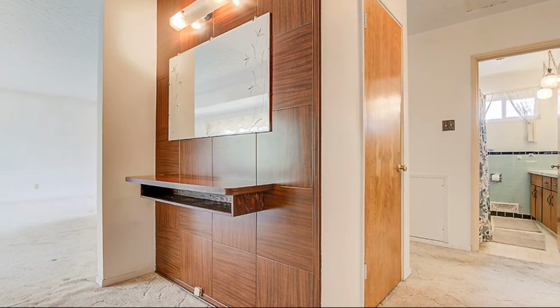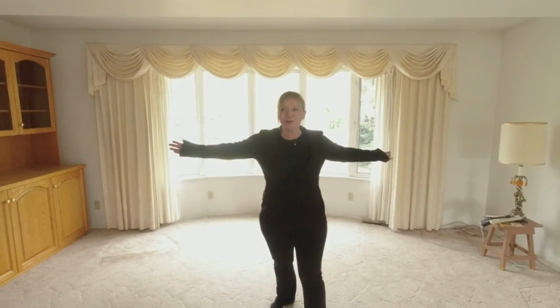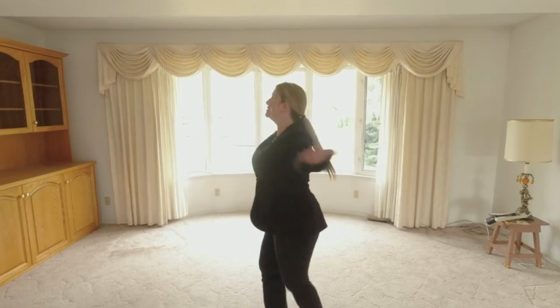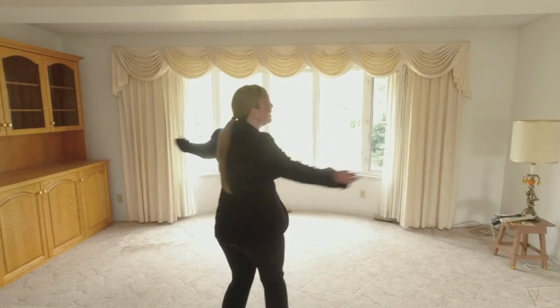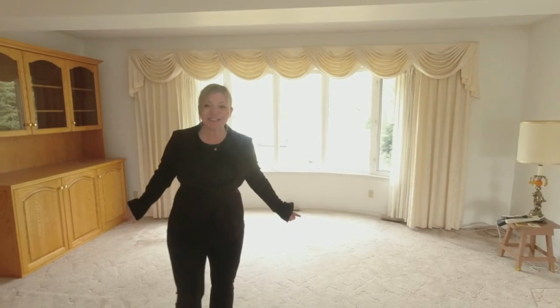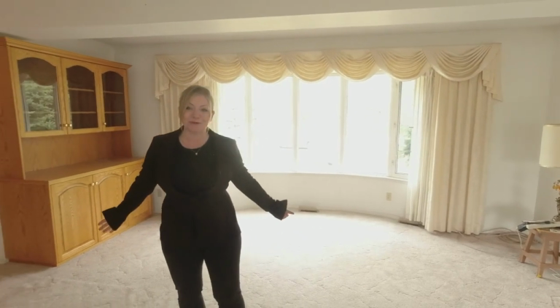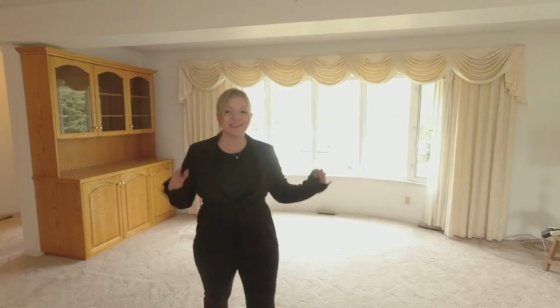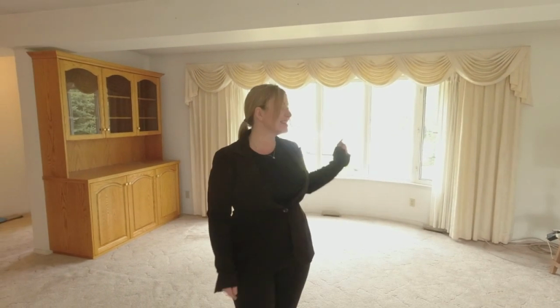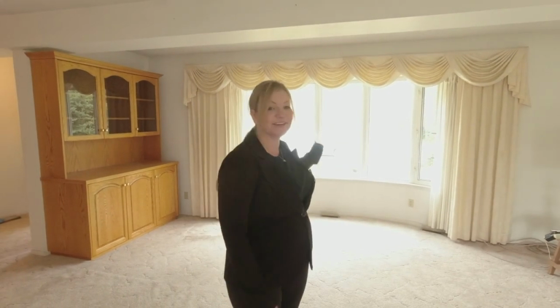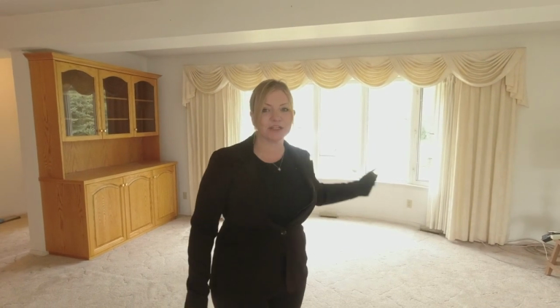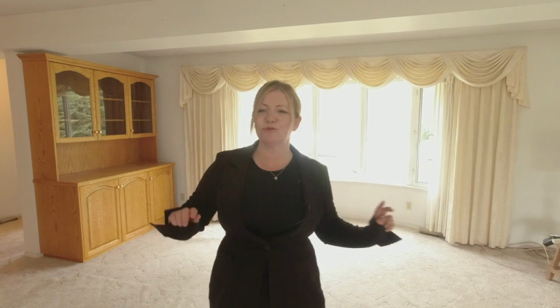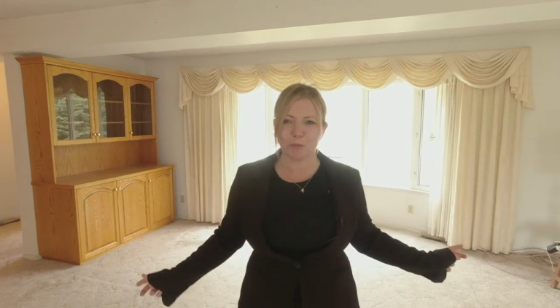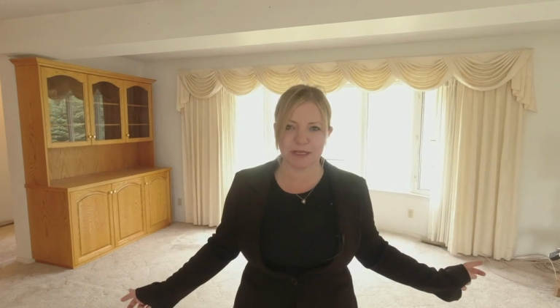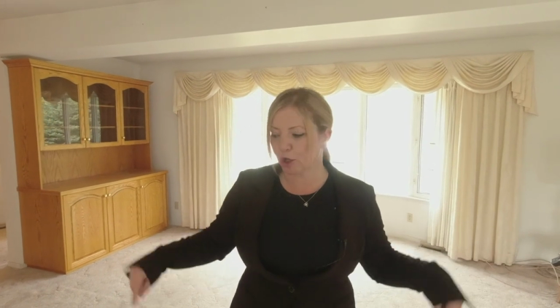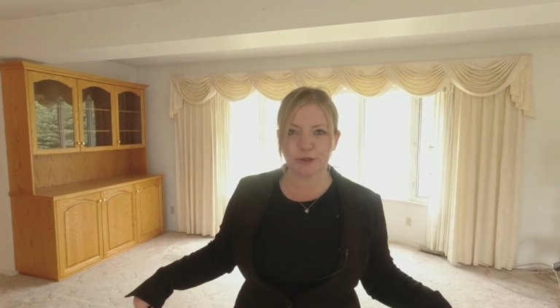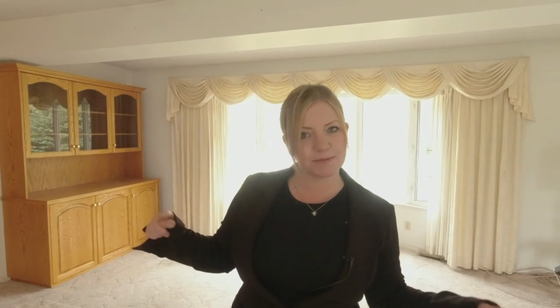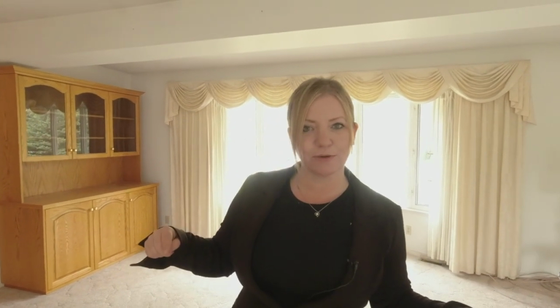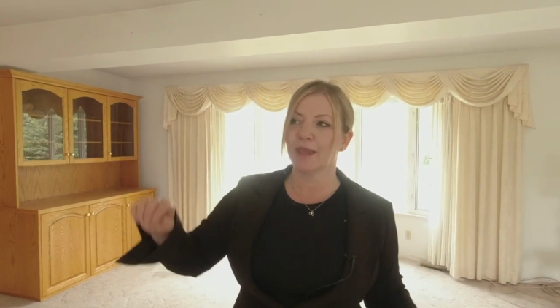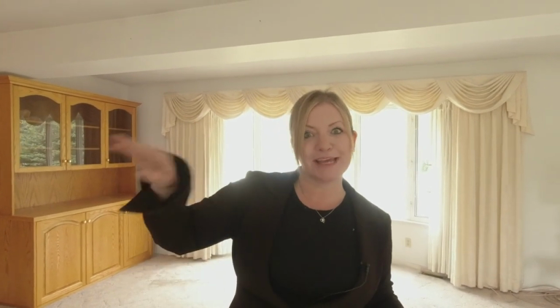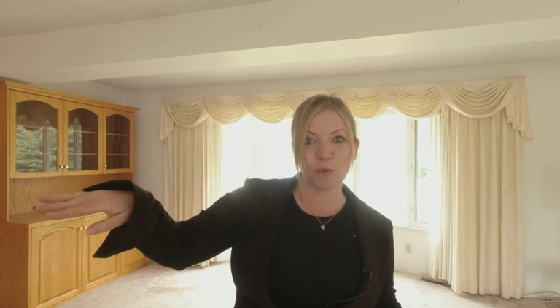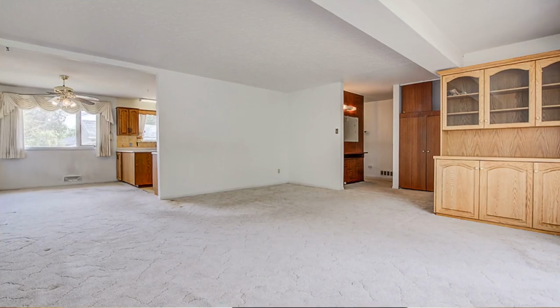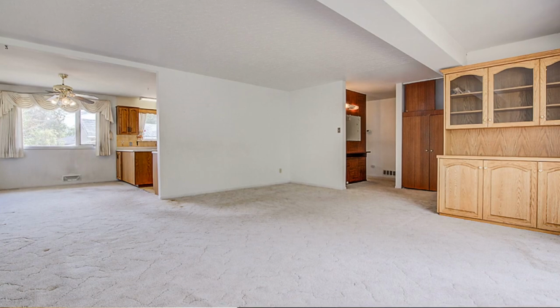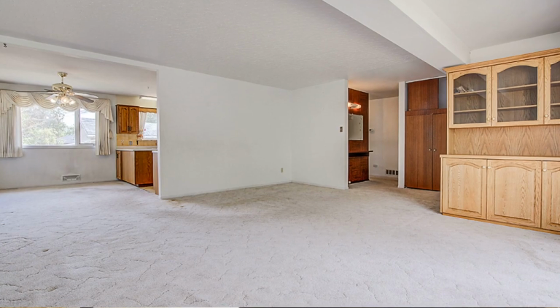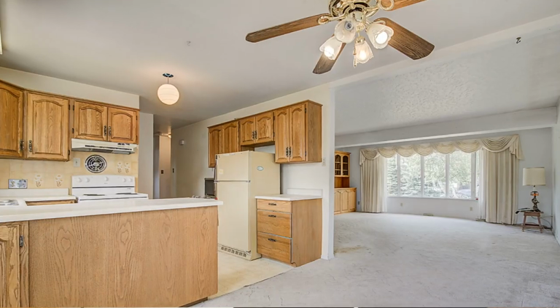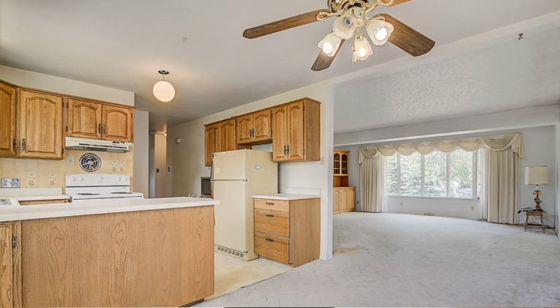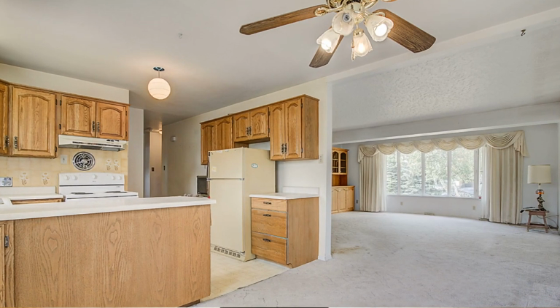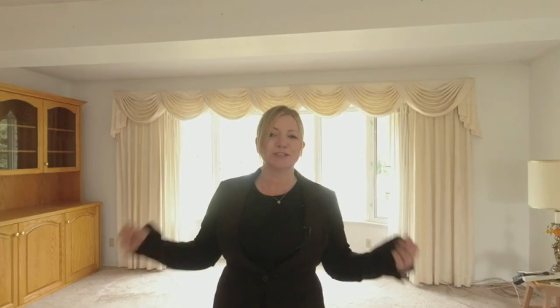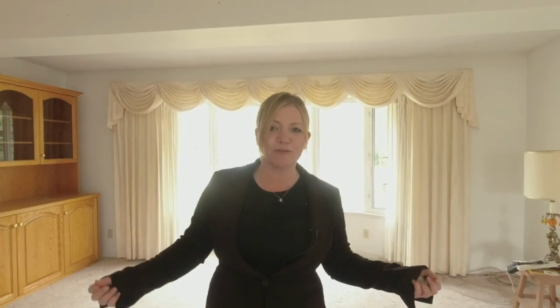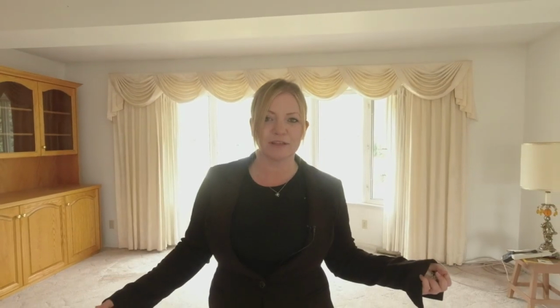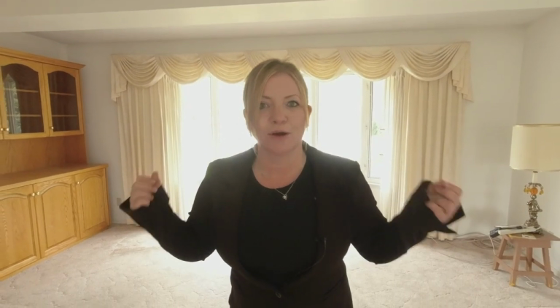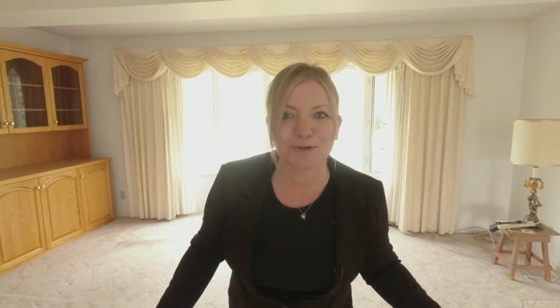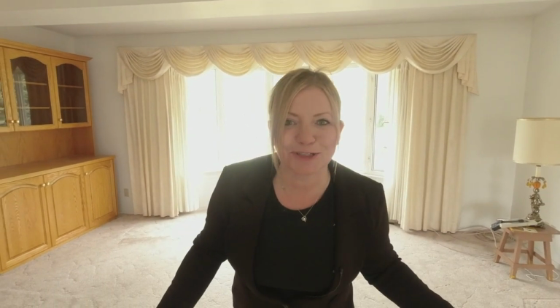Here we are in this spacious living room. It has a little extension giving you so much space. All you need to do is update the flooring, maybe take out the wall, open it right up. This place would be so perfect for a nice renovation job.